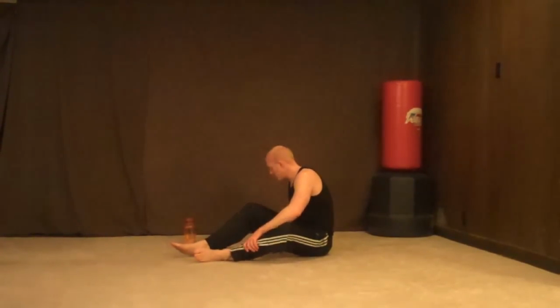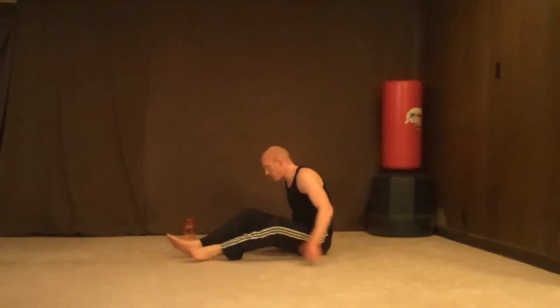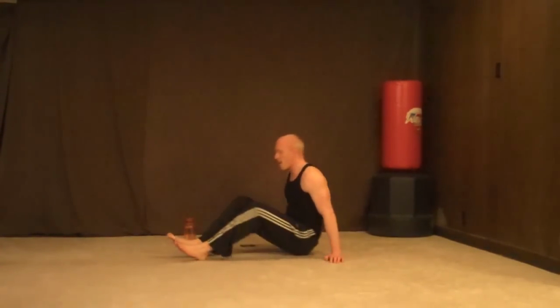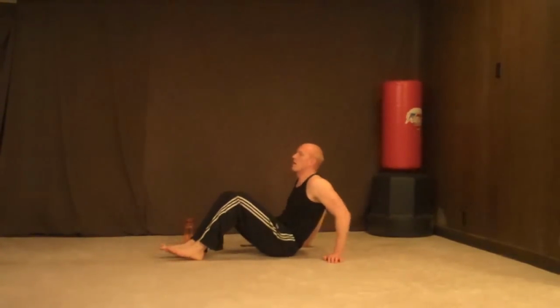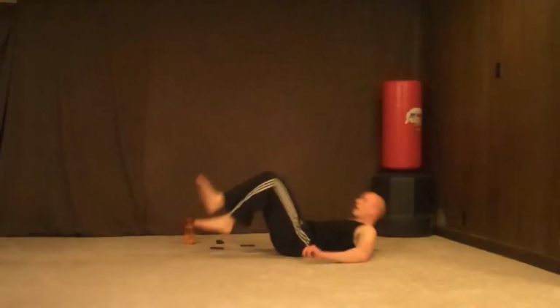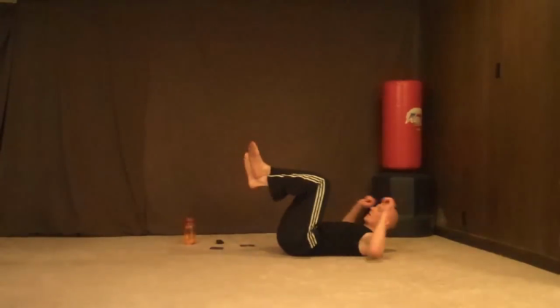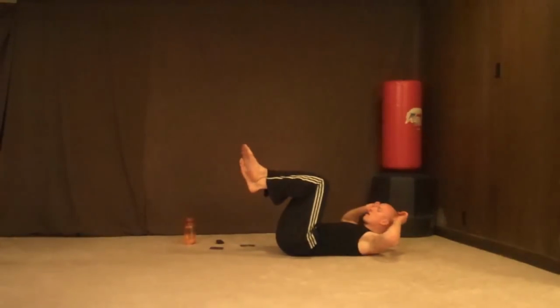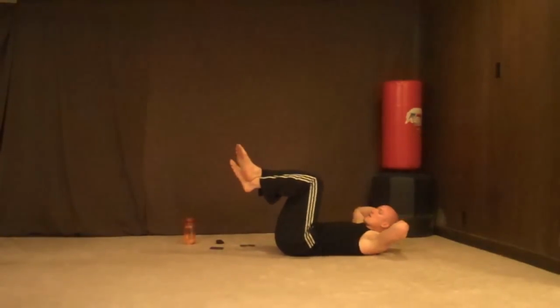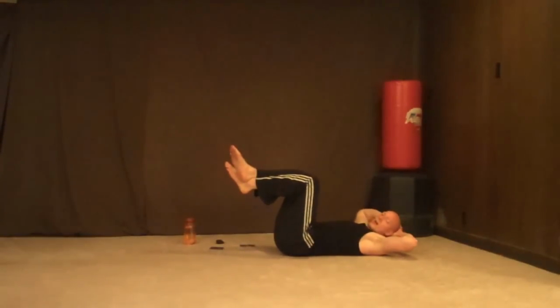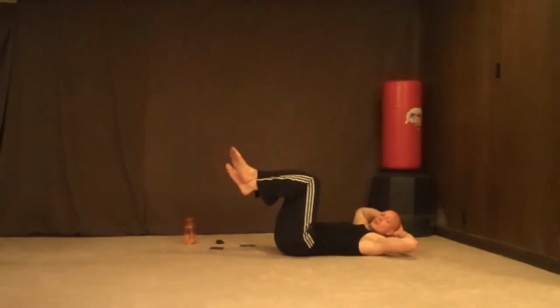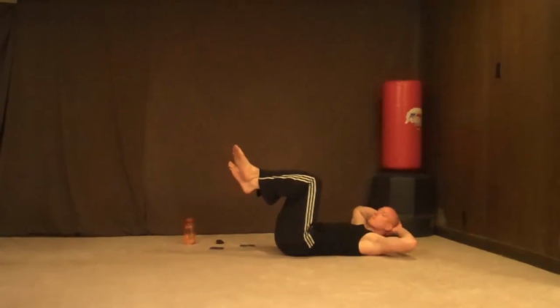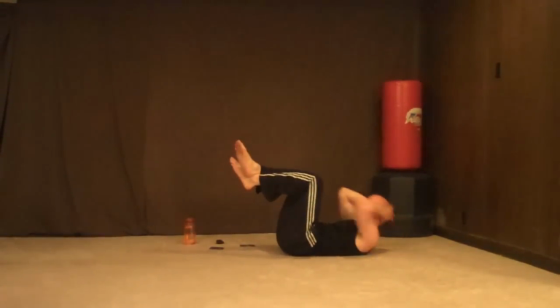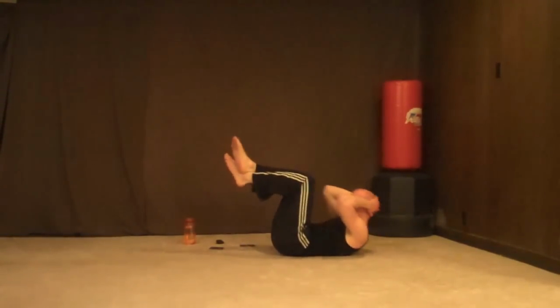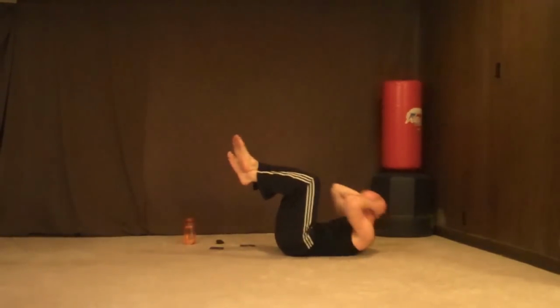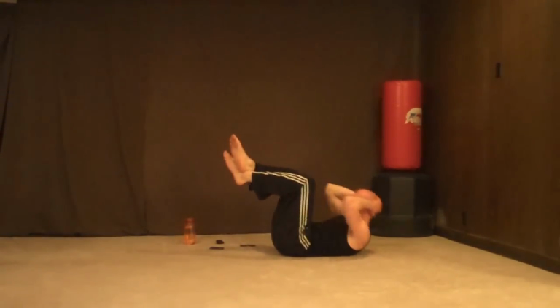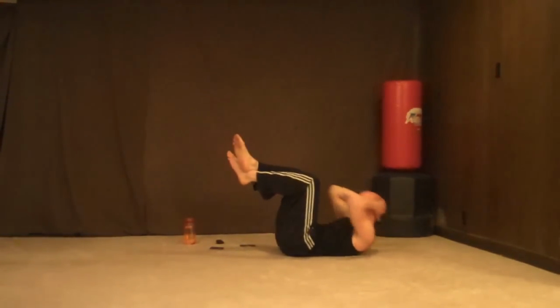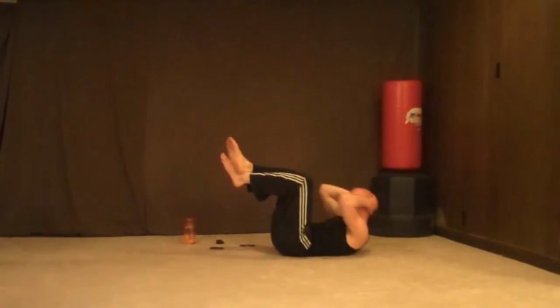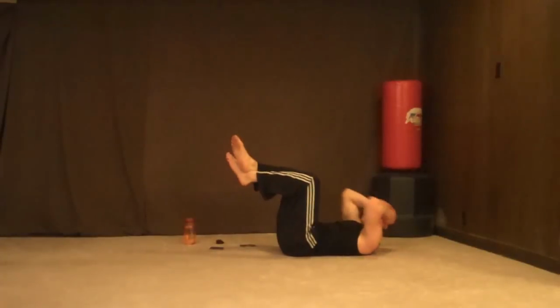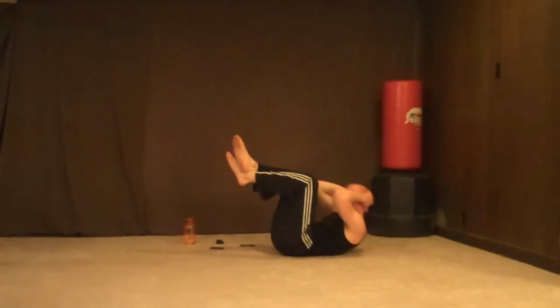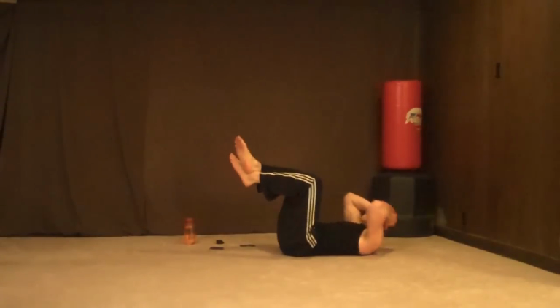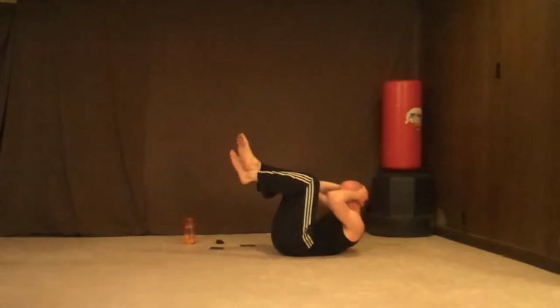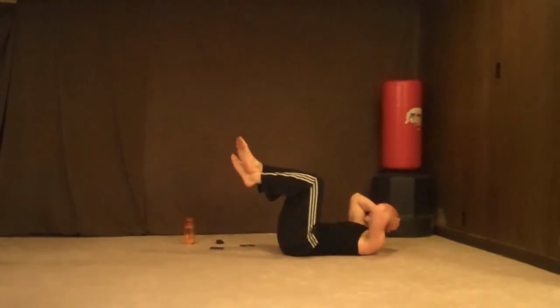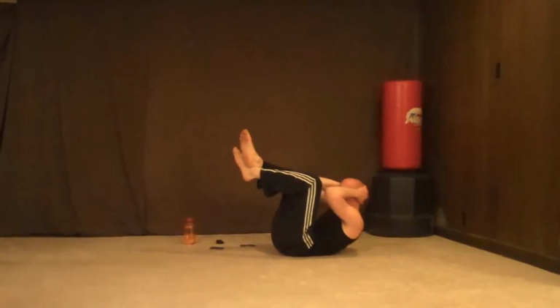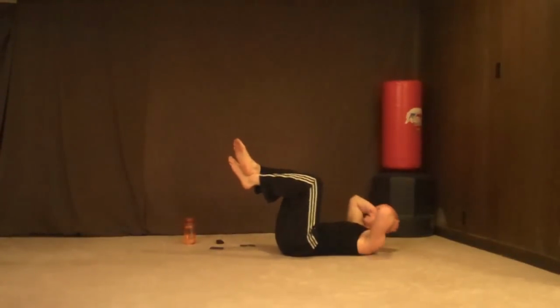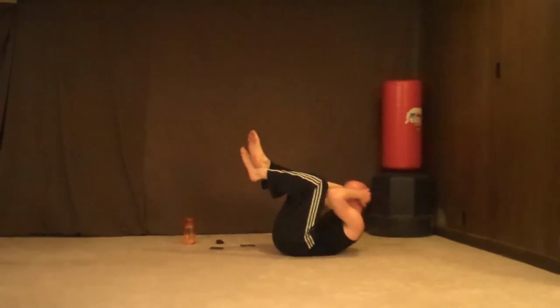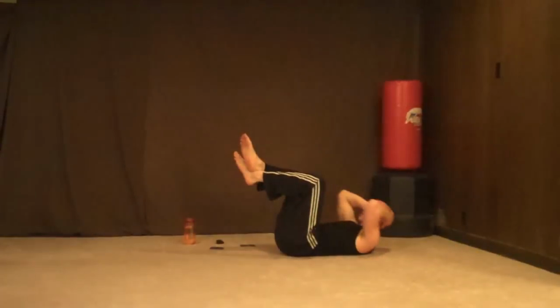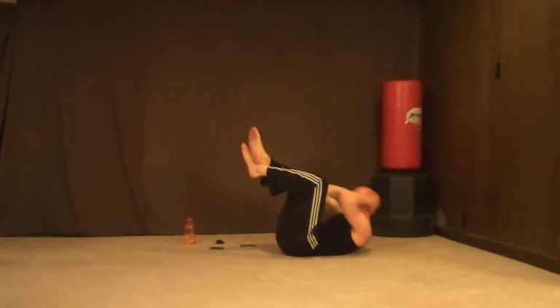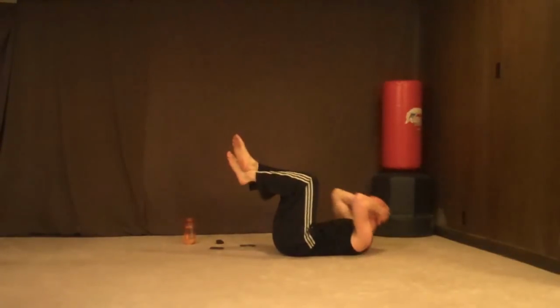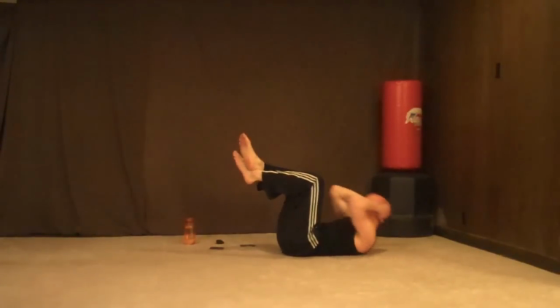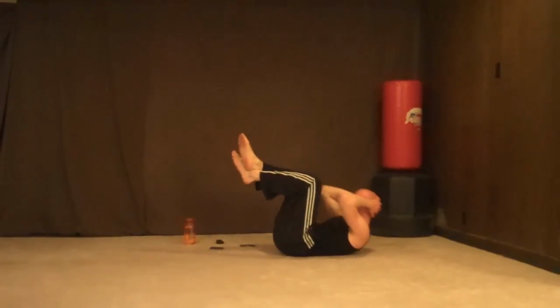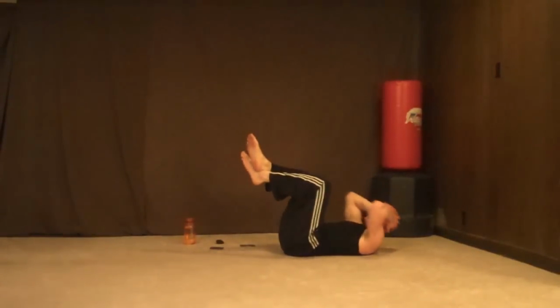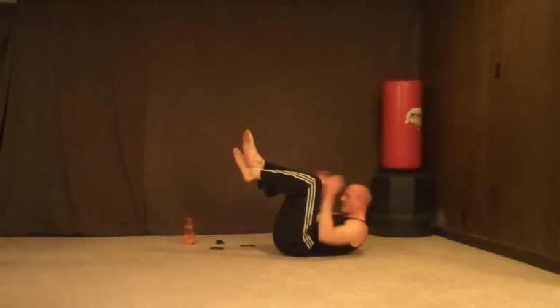Crunches — 10 of them. Alright, feet up — 3, 2, go — 1, 2, 3, 4, 5, 6, 7, 8, 9, 10.